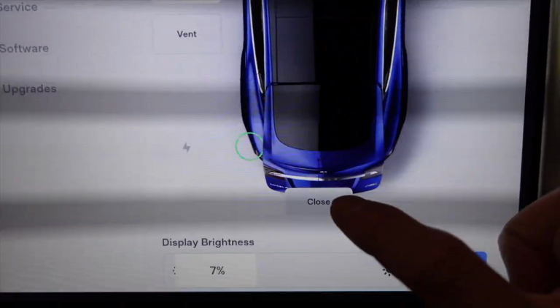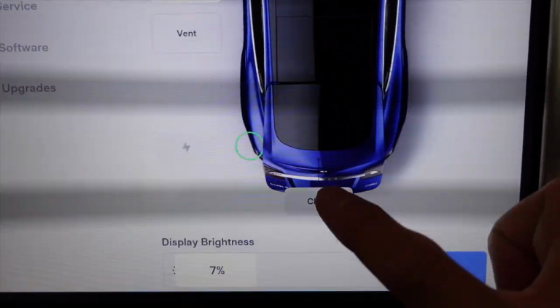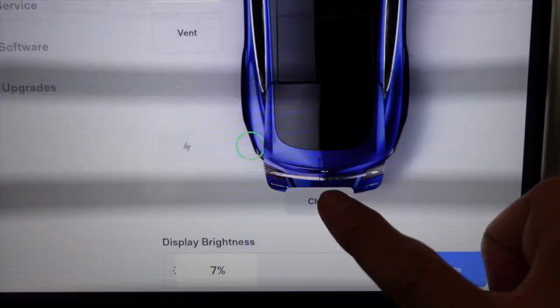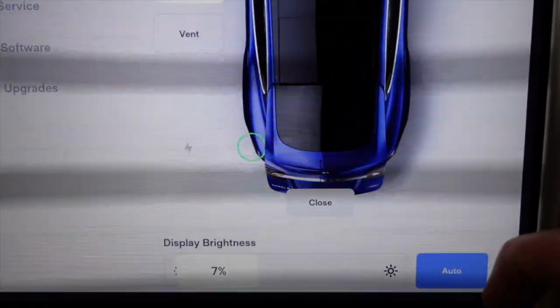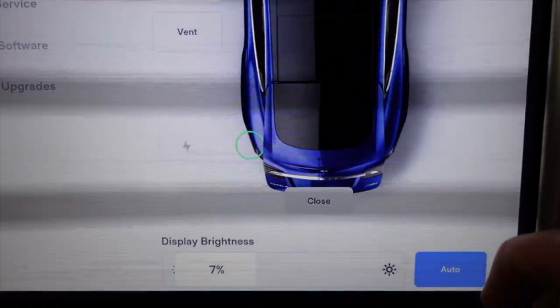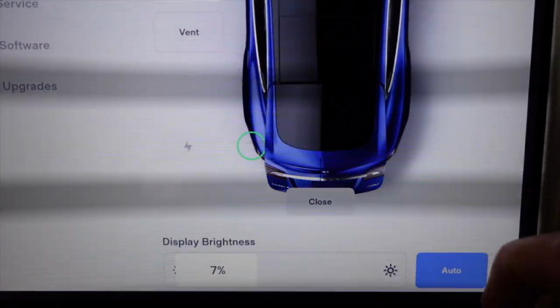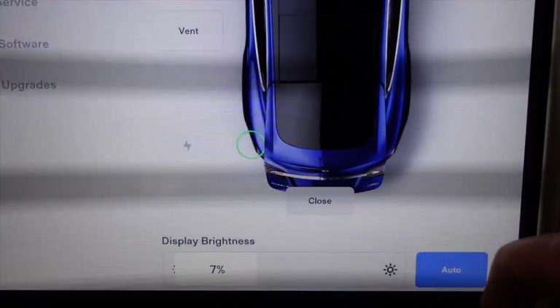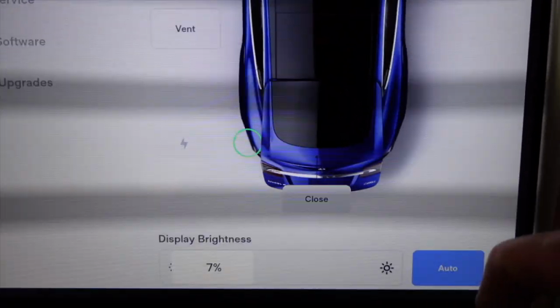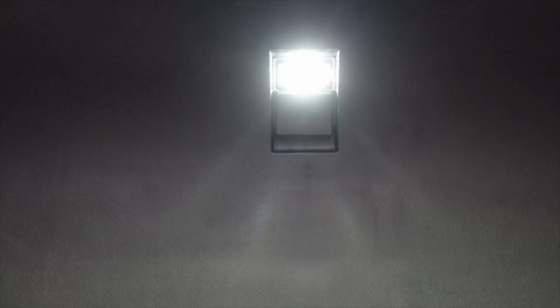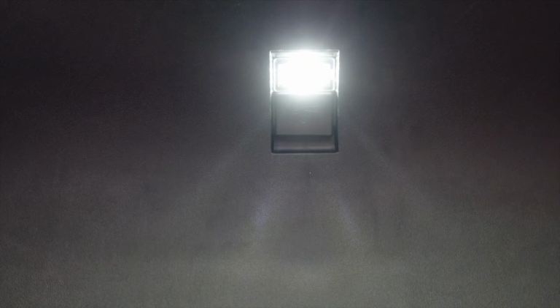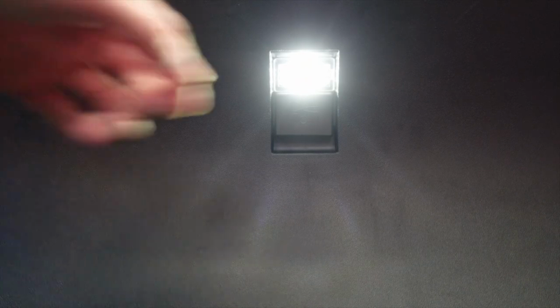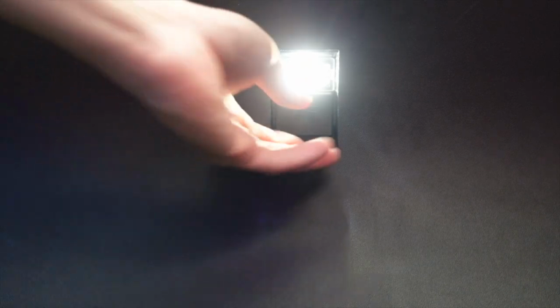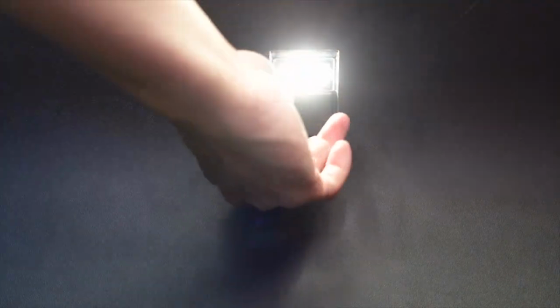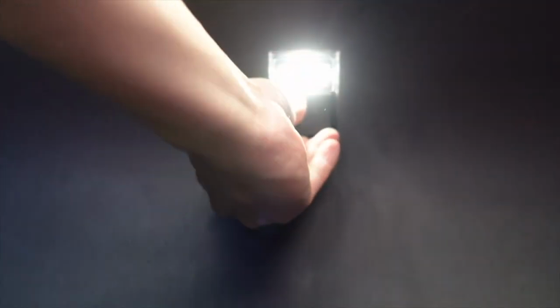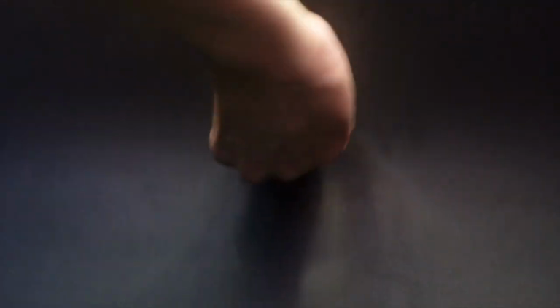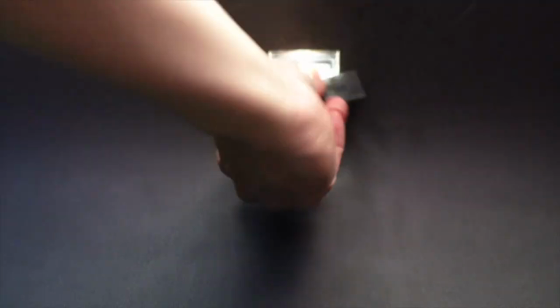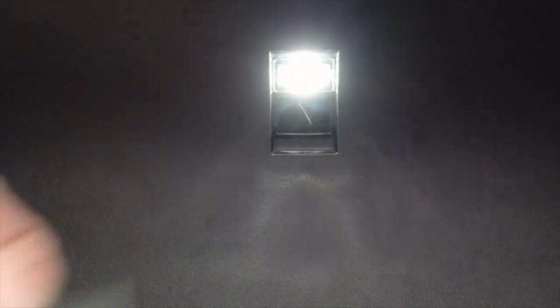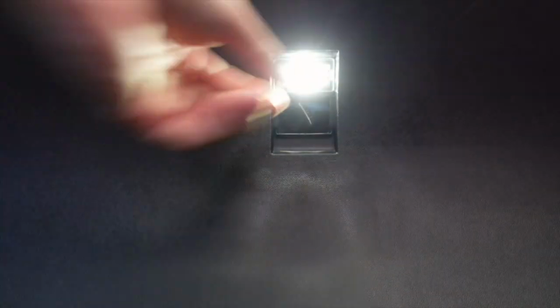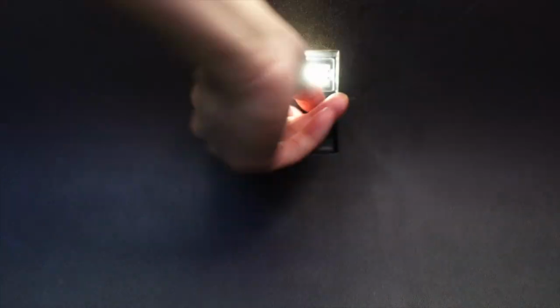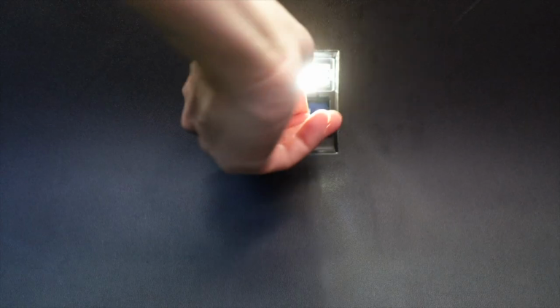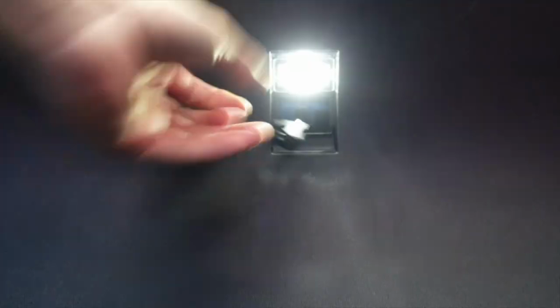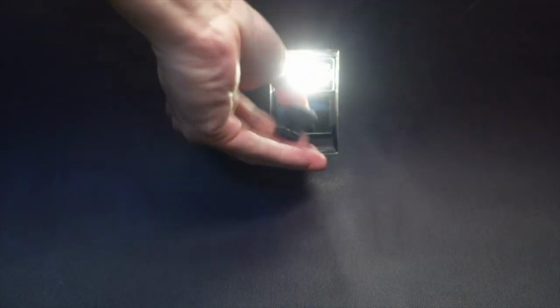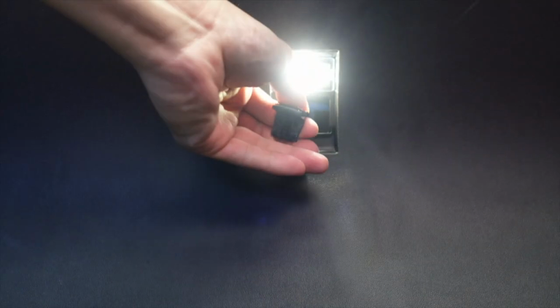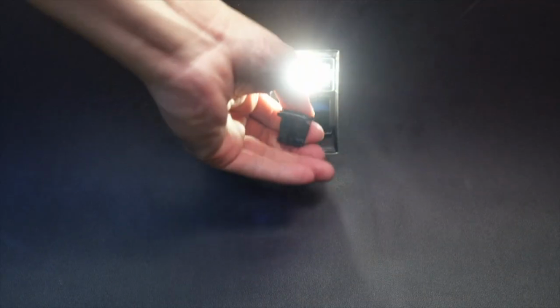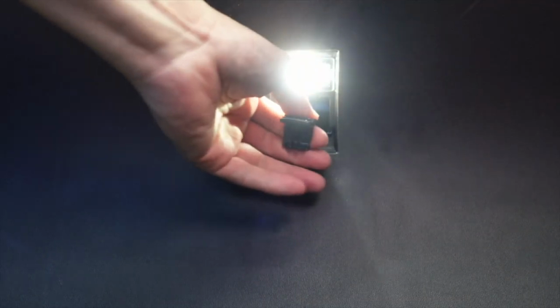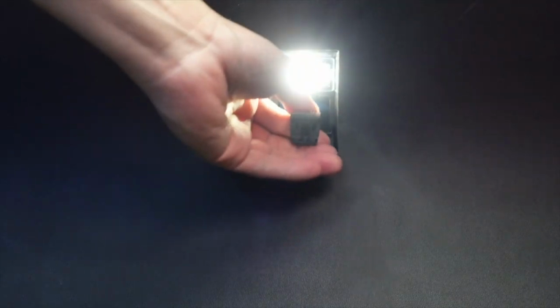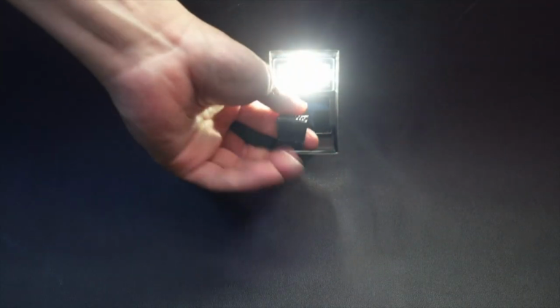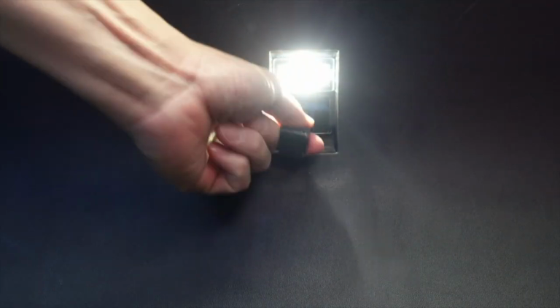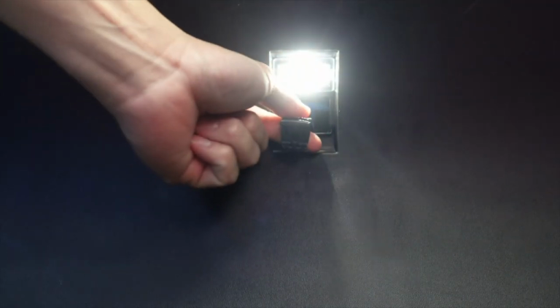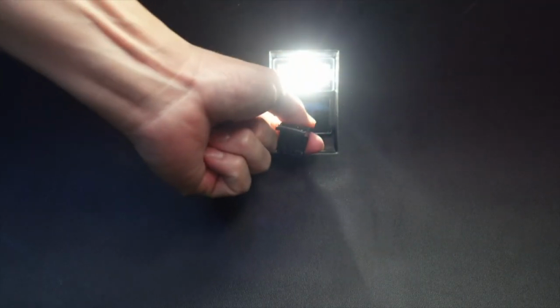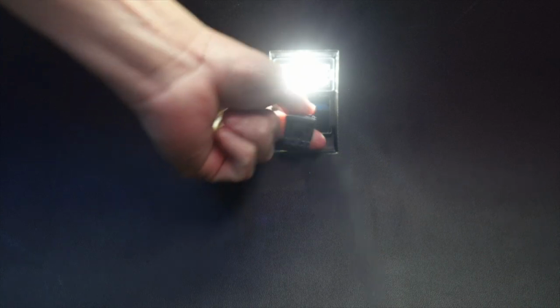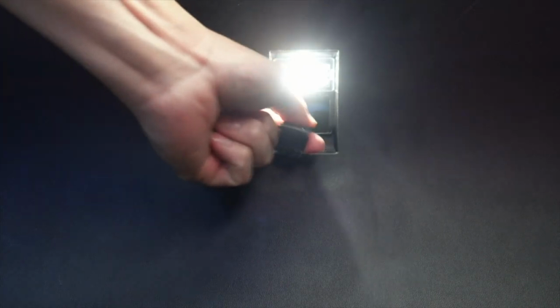Very frustrating indeed. I even went to the back of the car and tried to open it that way with the latch — that's the emergency open latch, by the way. I pulled it. It wouldn't open either.